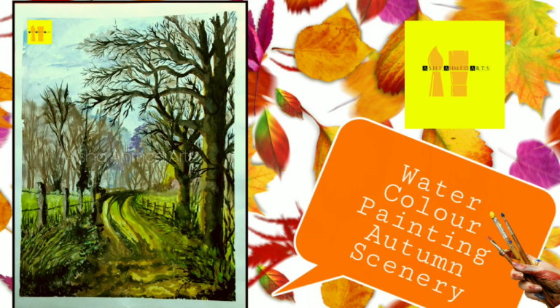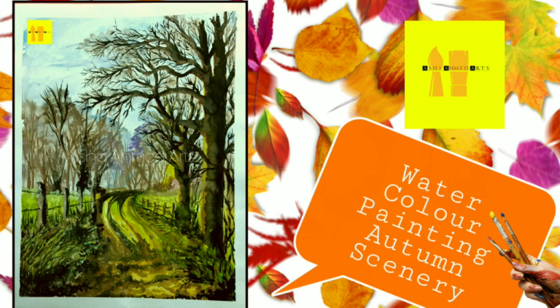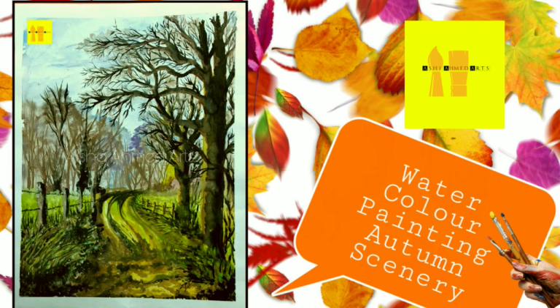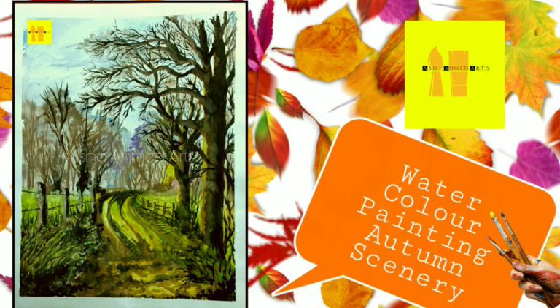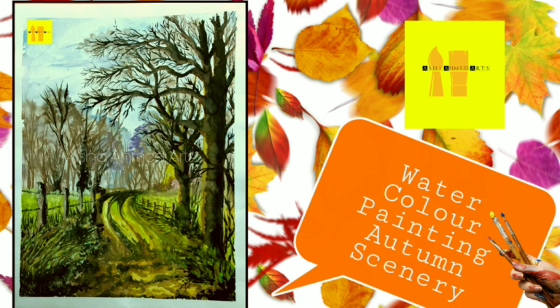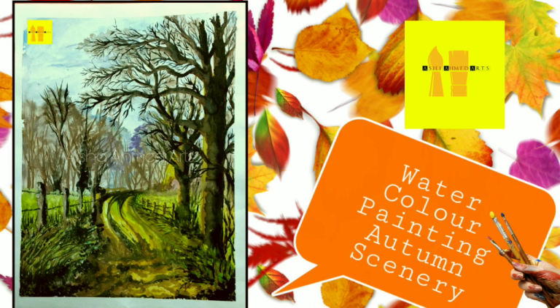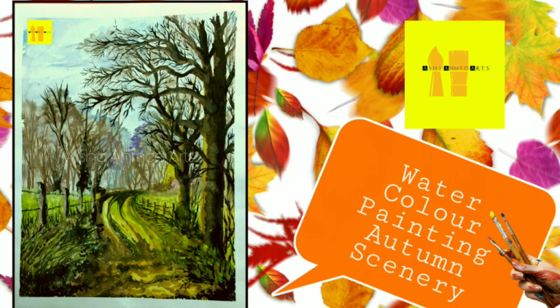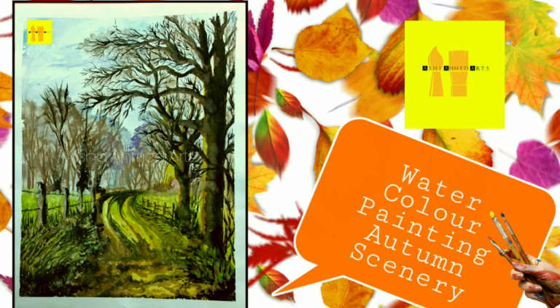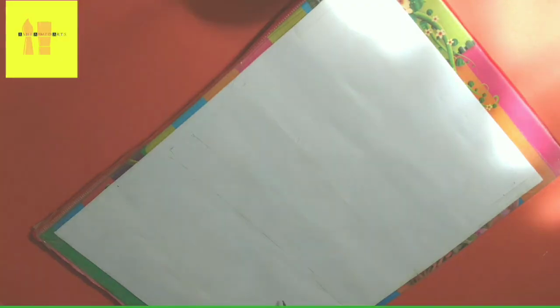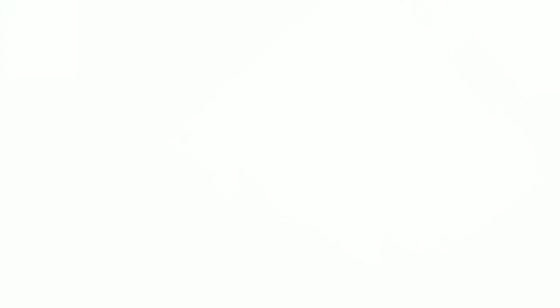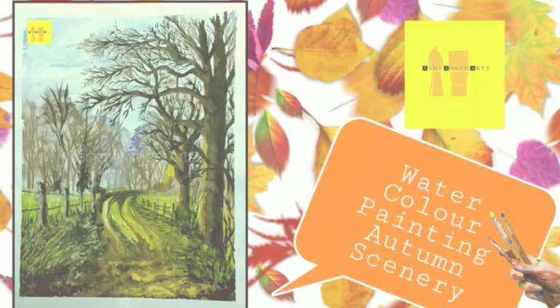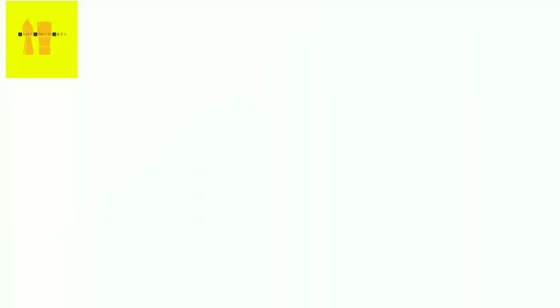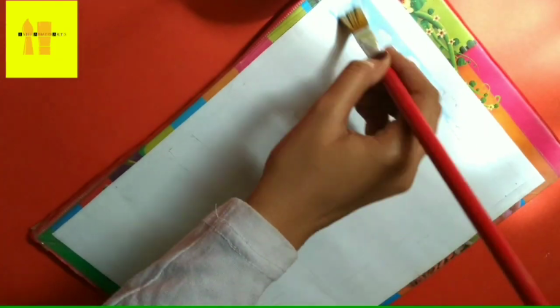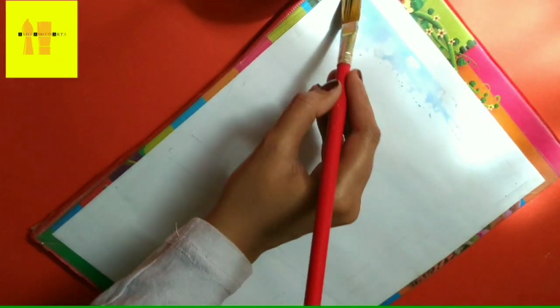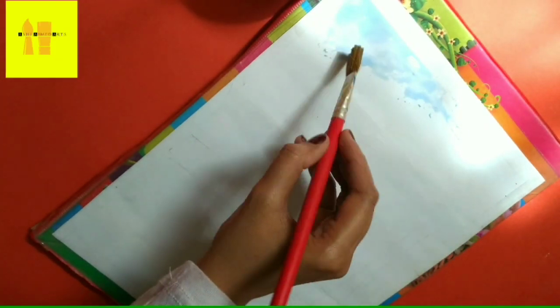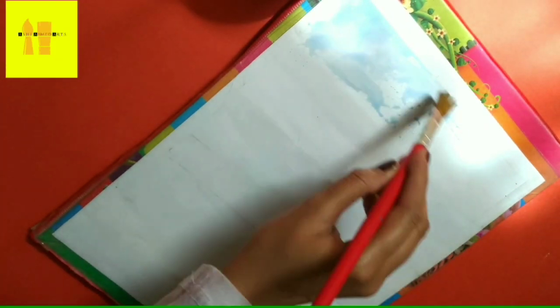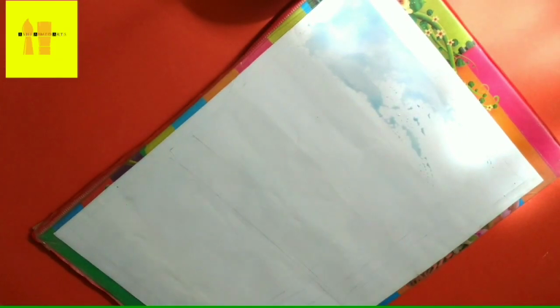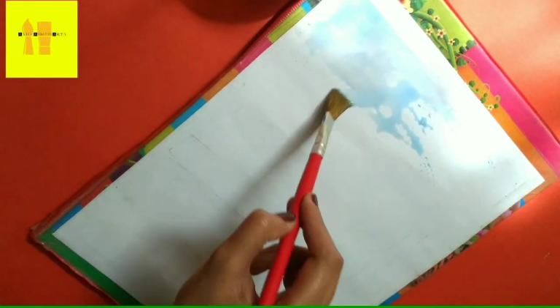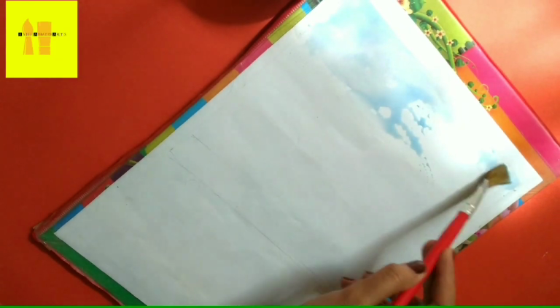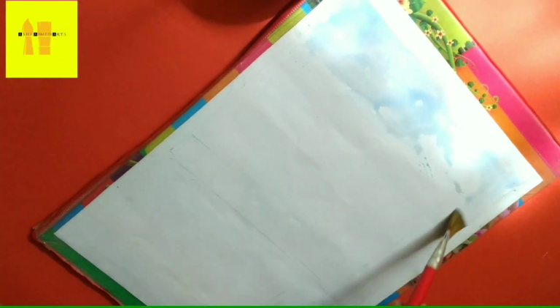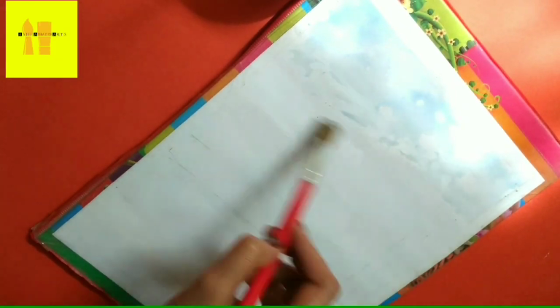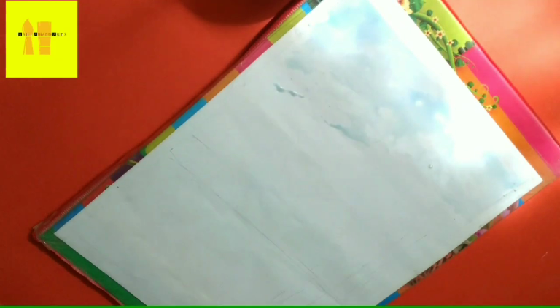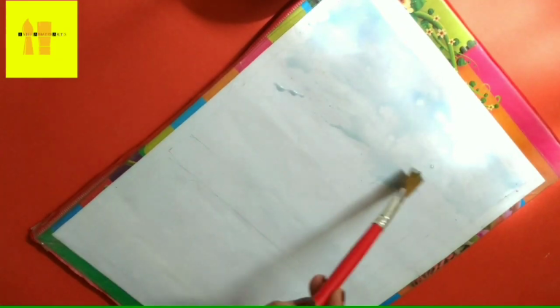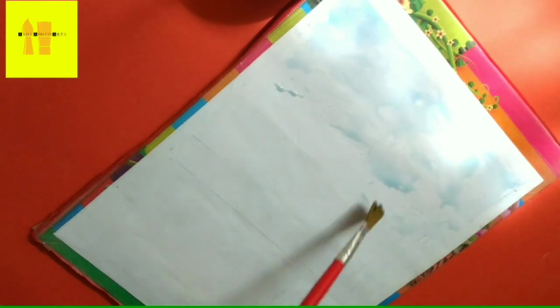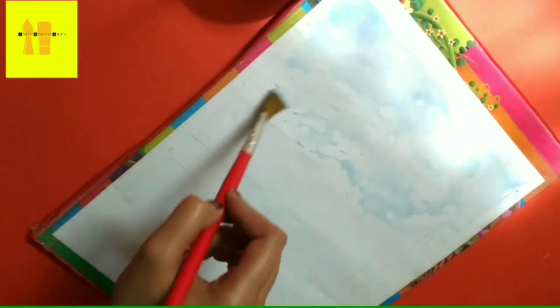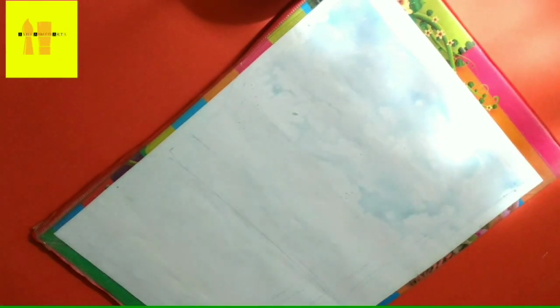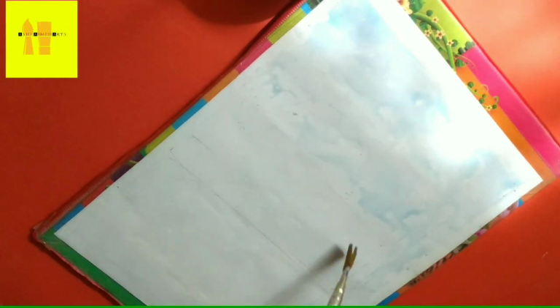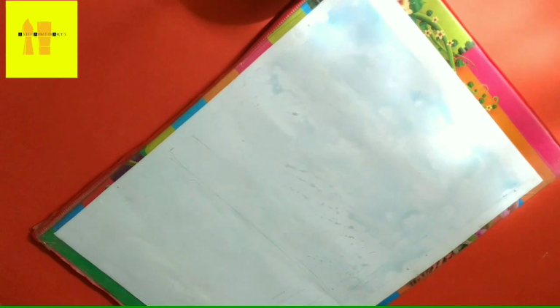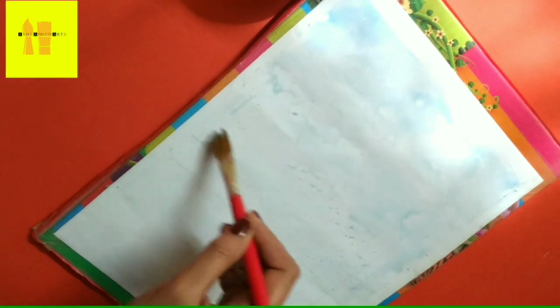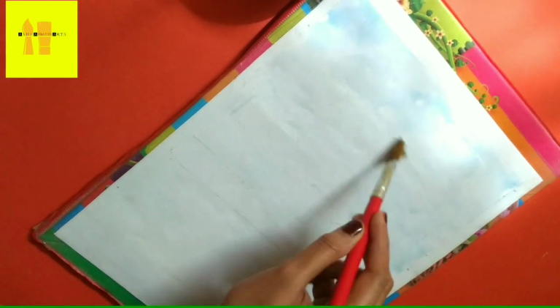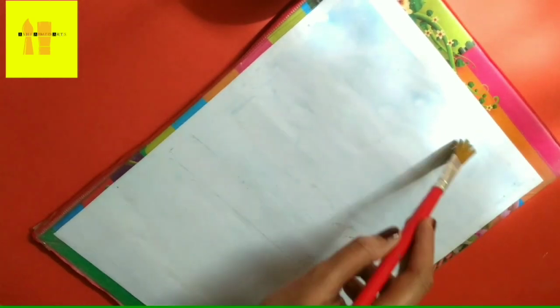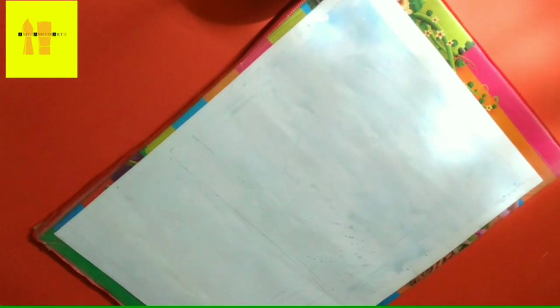Assalamualaikum. I am Aisha Ahmed and you are watching Aisha Ahmed Arts. Today I am making a watercolor painting video. I am using different types of brushes, watercolor, and watercolor paper.